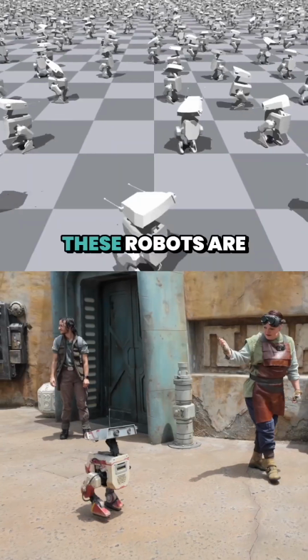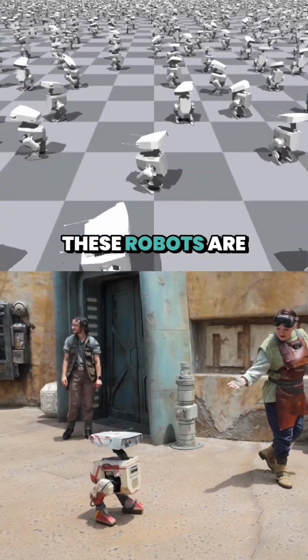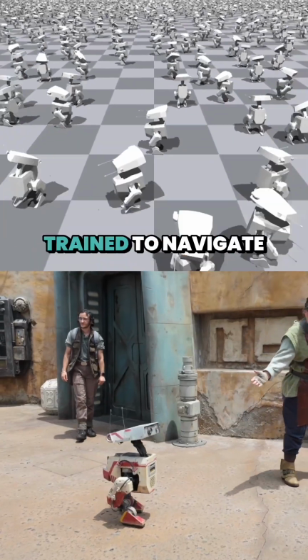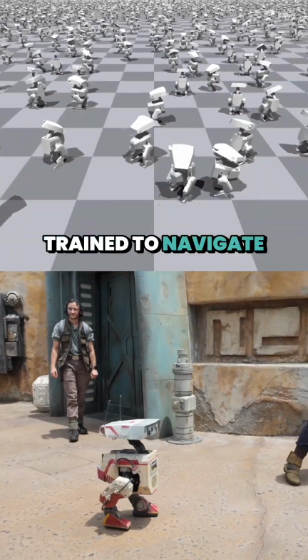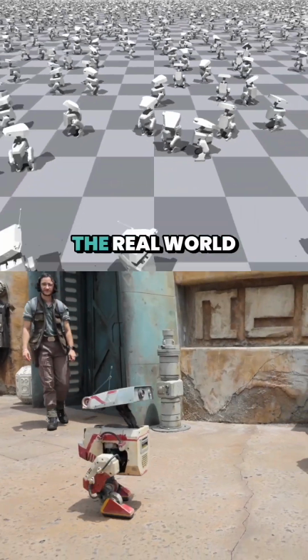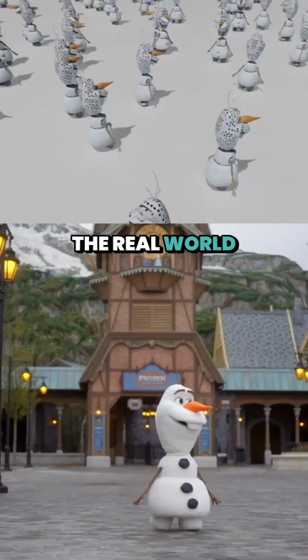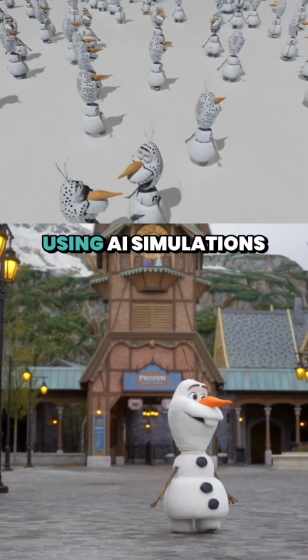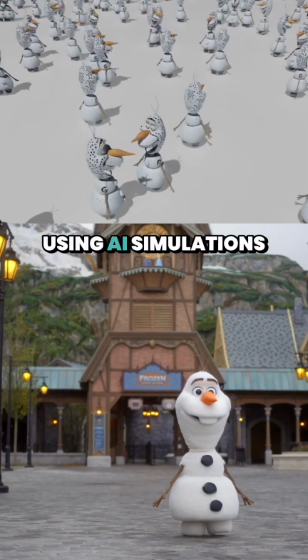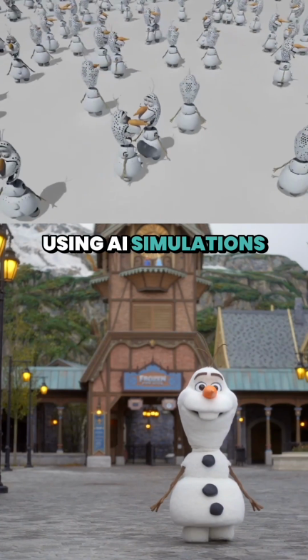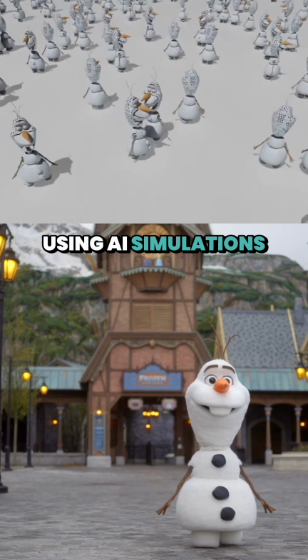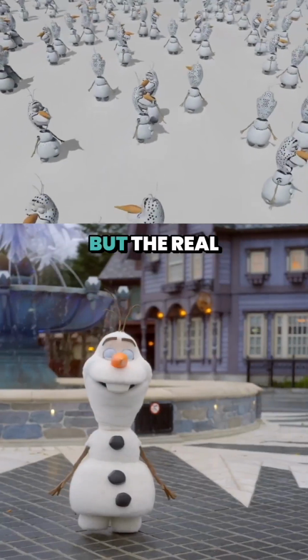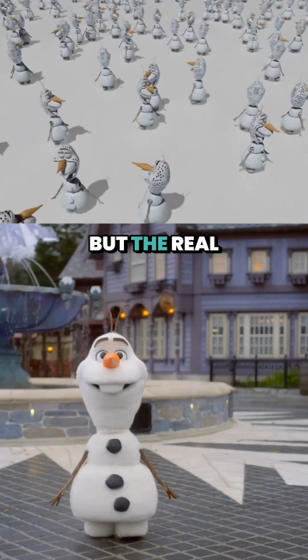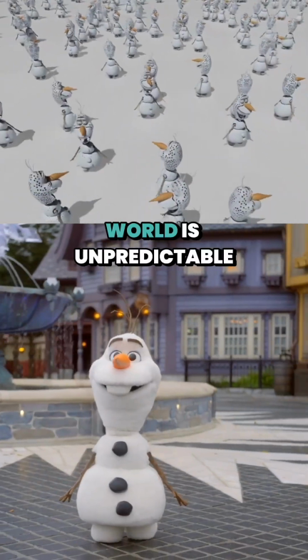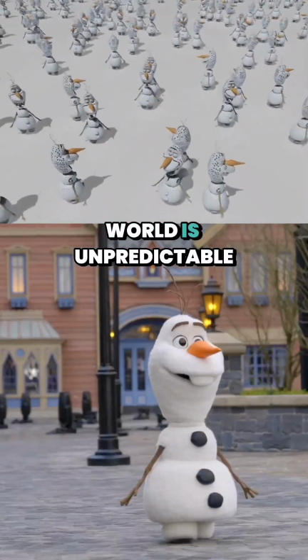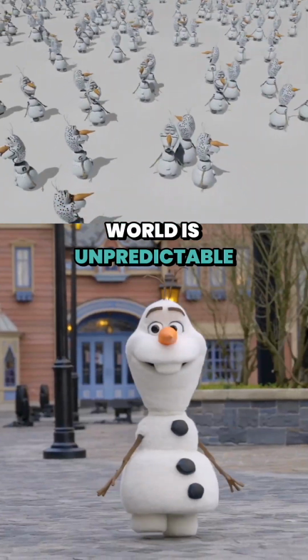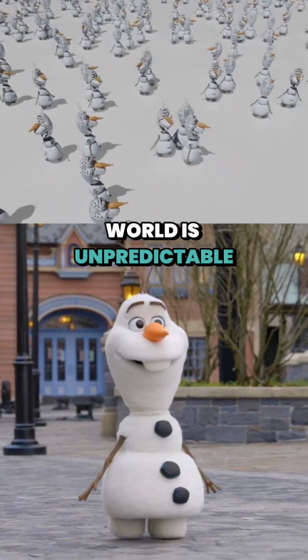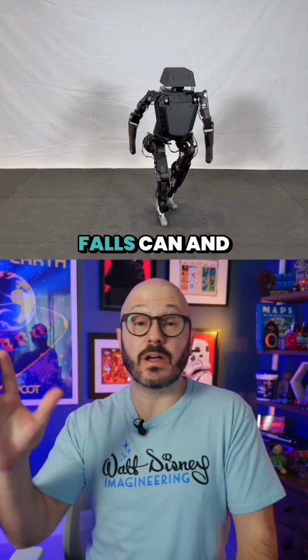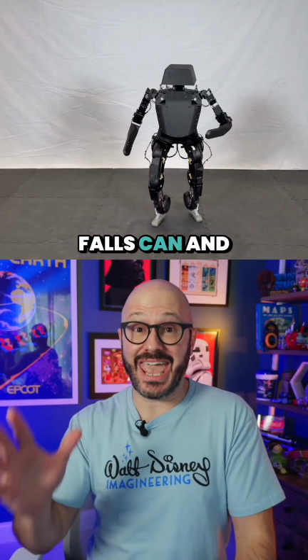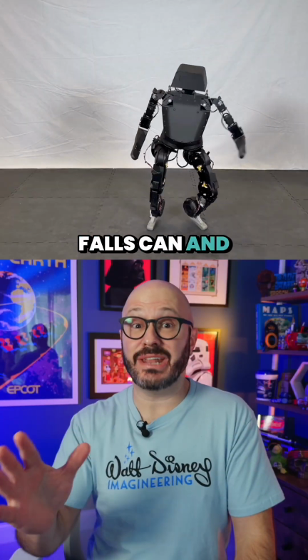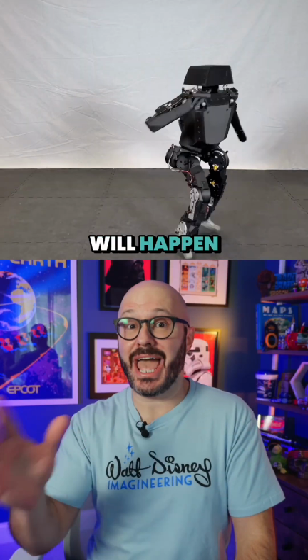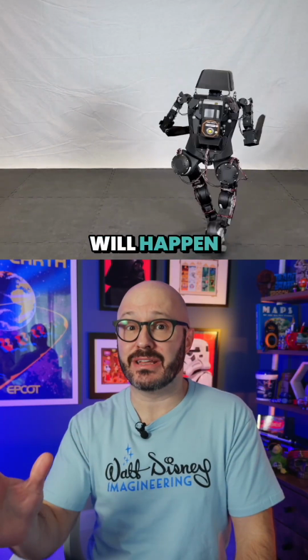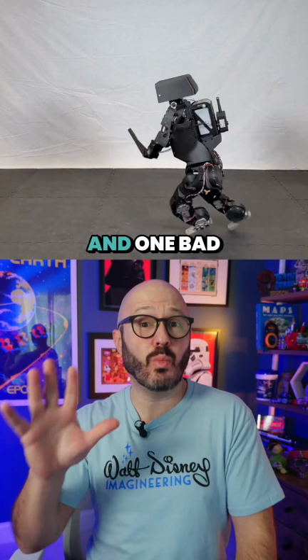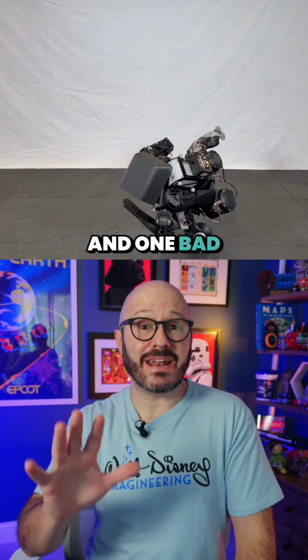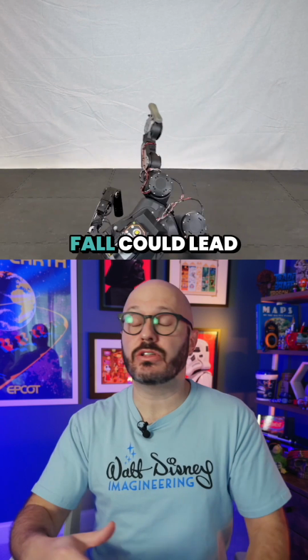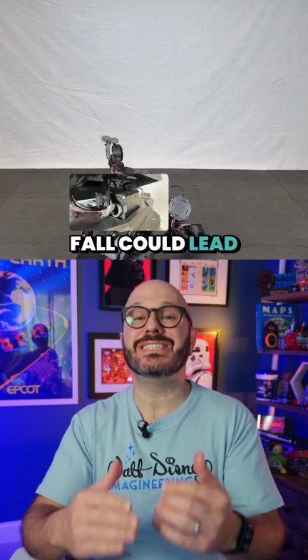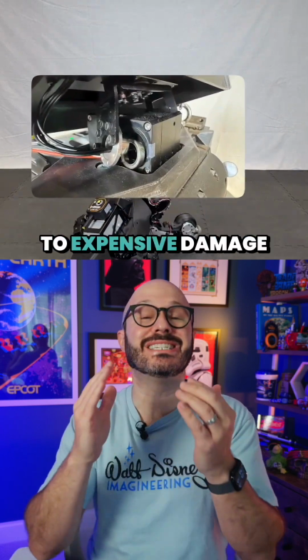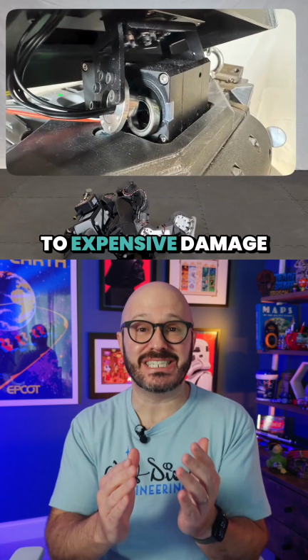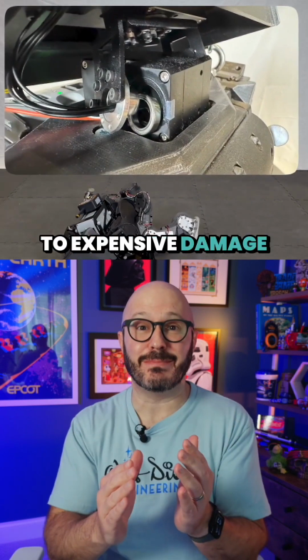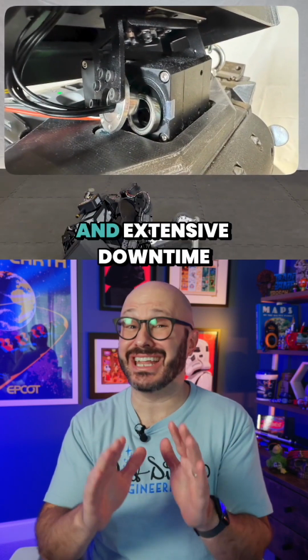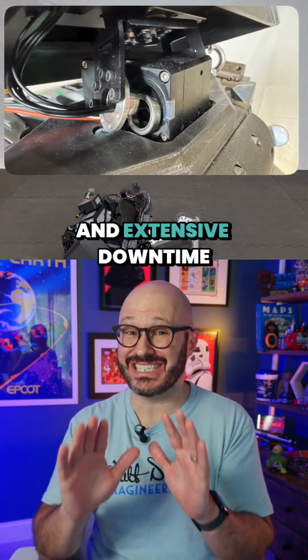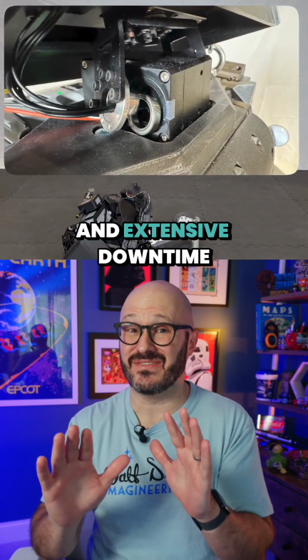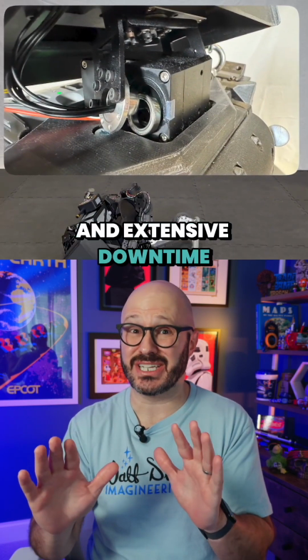These robots are trained to navigate the real world using AI simulations, but the real world is unpredictable. Falls can and will happen, and one bad fall could lead to expensive damage and extensive downtime.